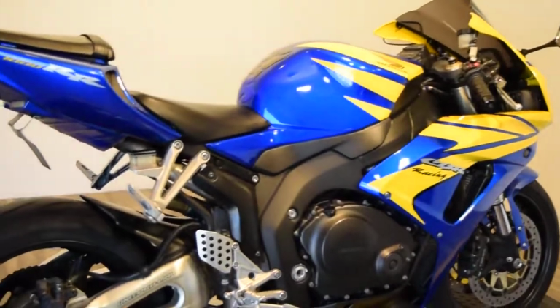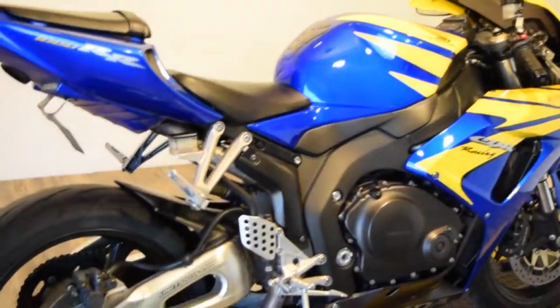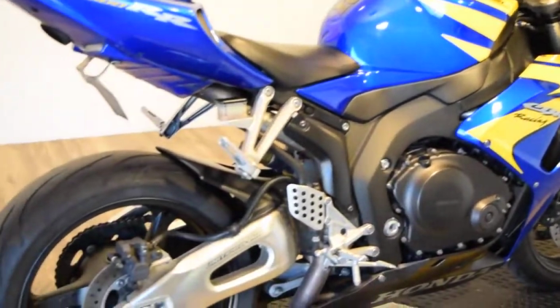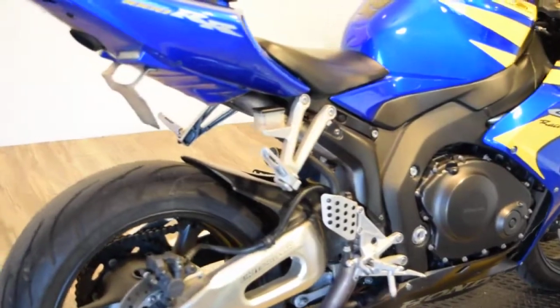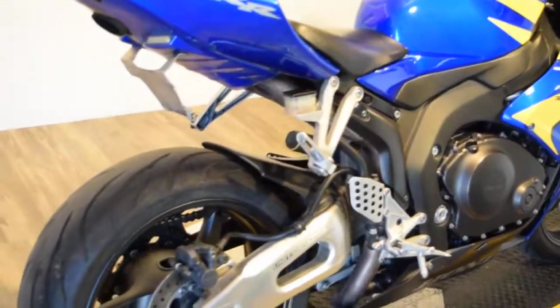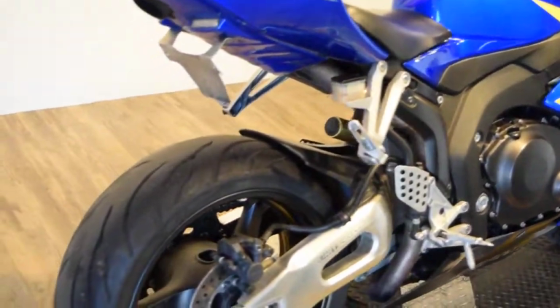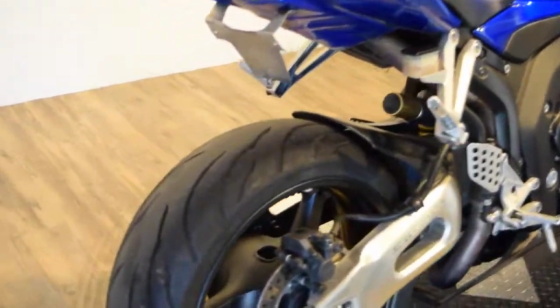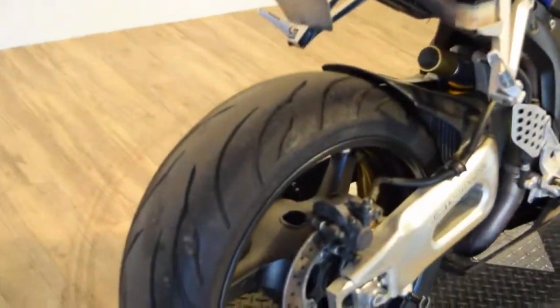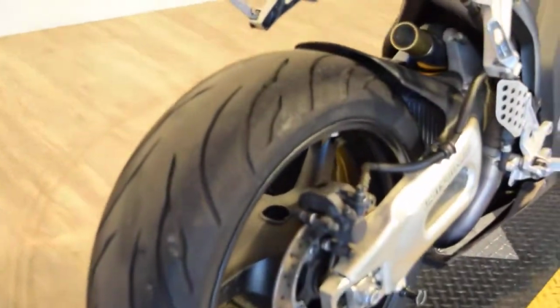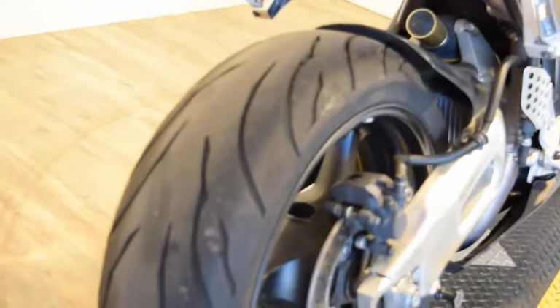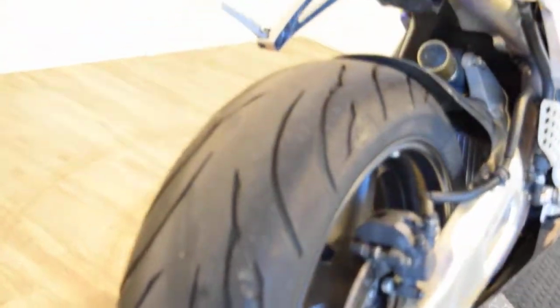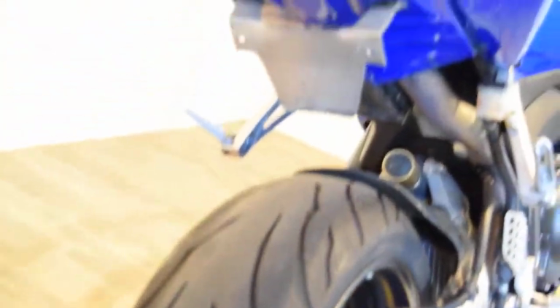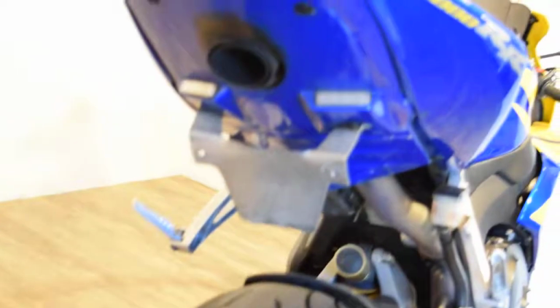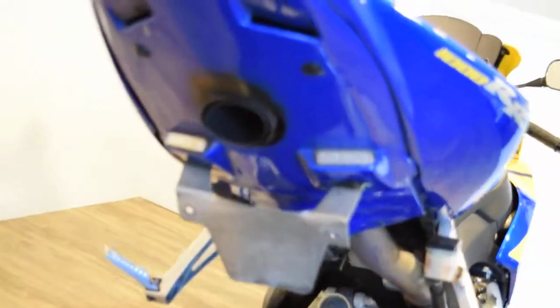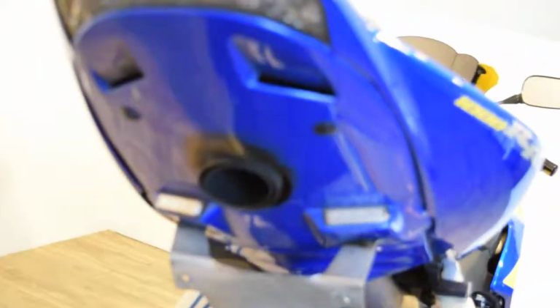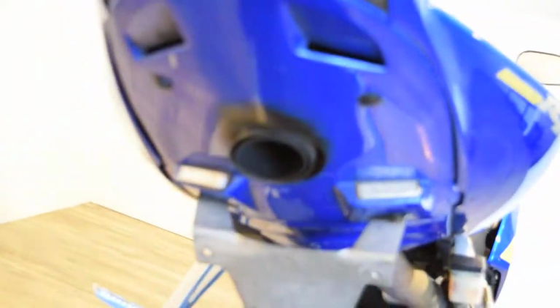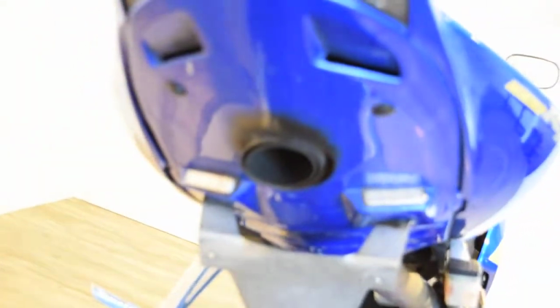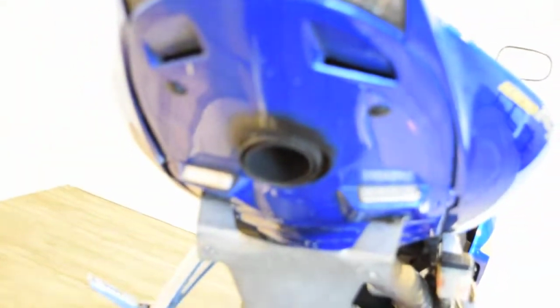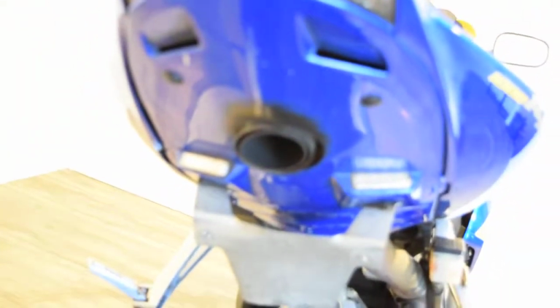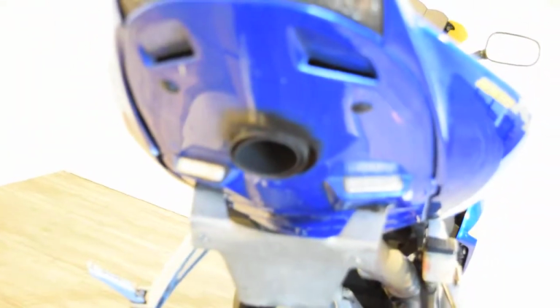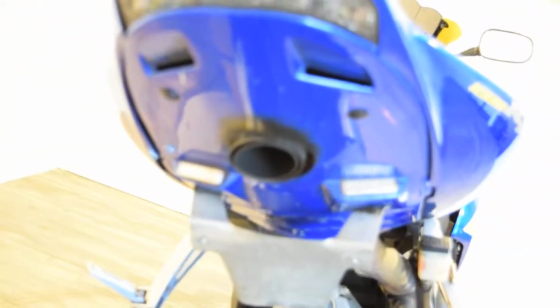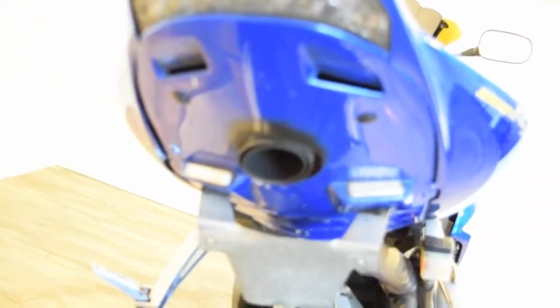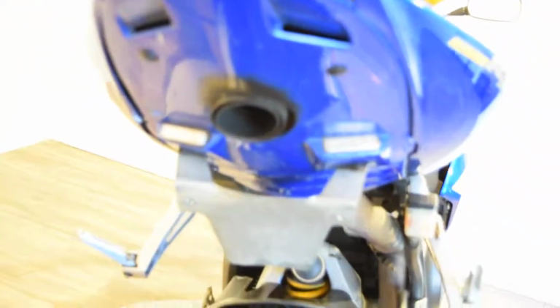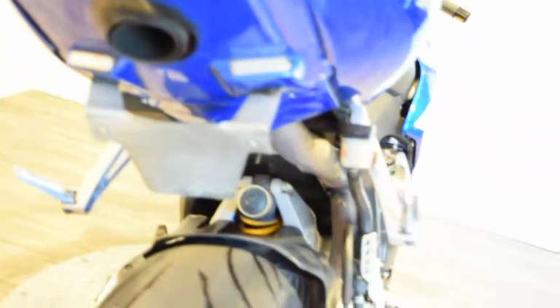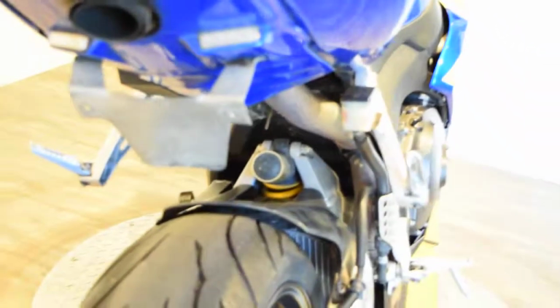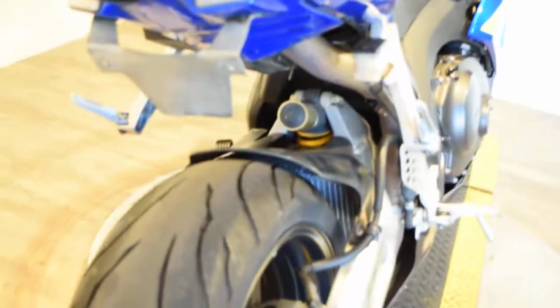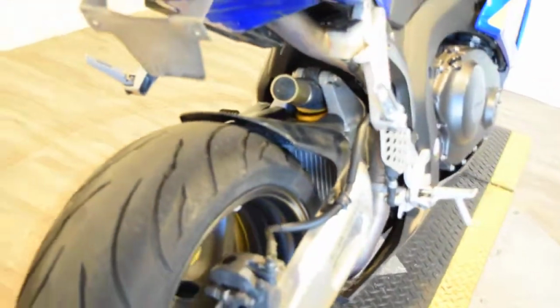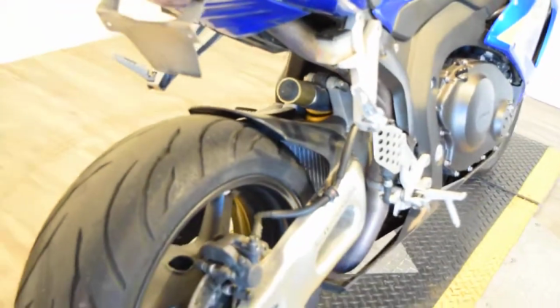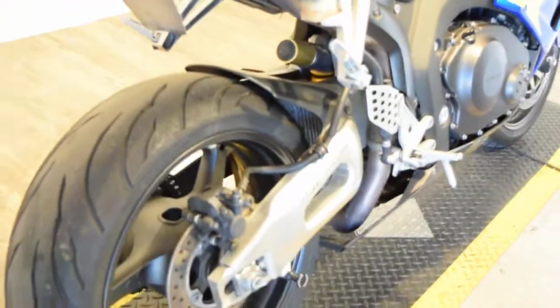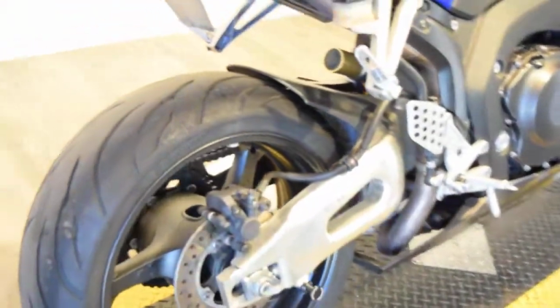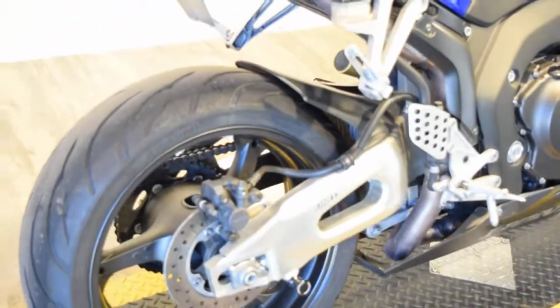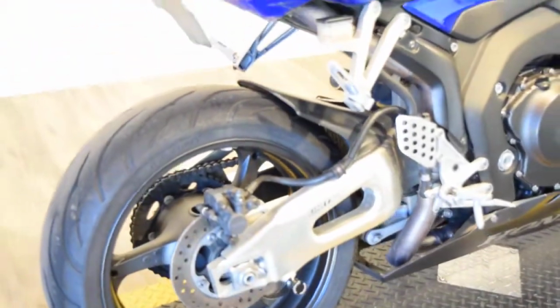Tires are like new. It's got an awesome undertail — the turn signal is built in and the exhaust is built in there. It has an aftermarket exhaust on it; I don't know which kind because it's covered, but it's got an aftermarket slip-on of some sort.